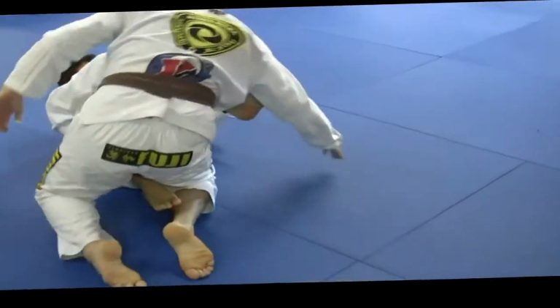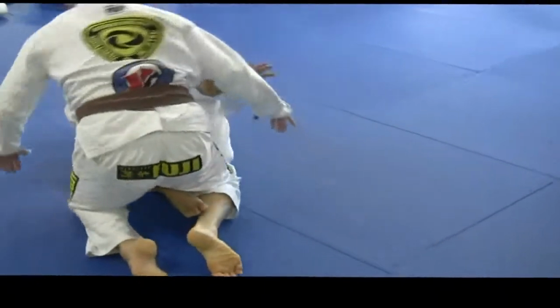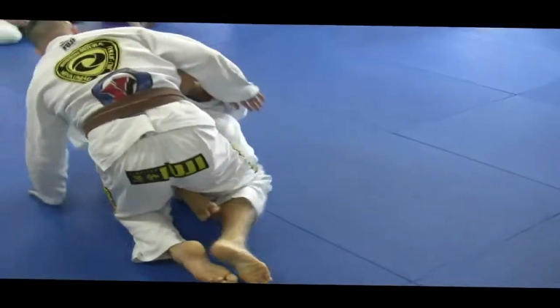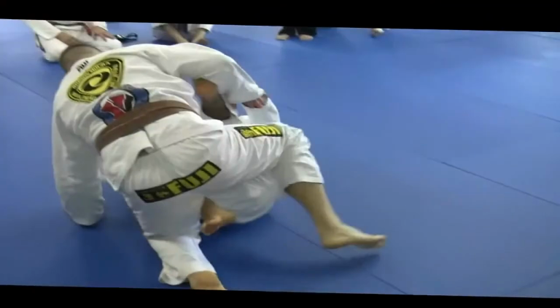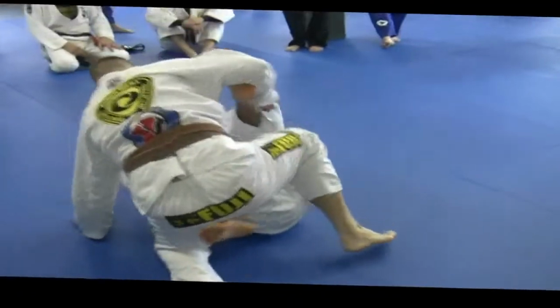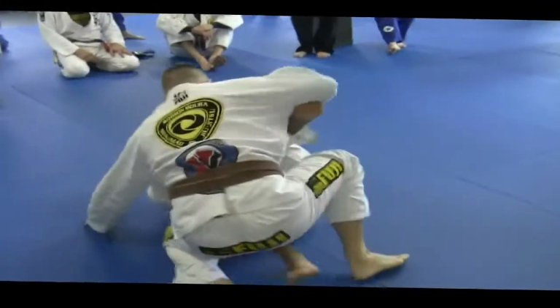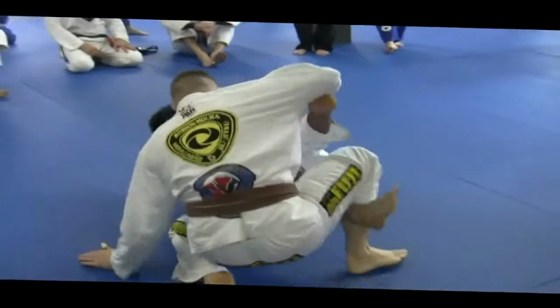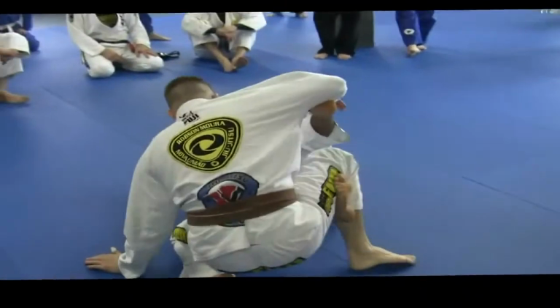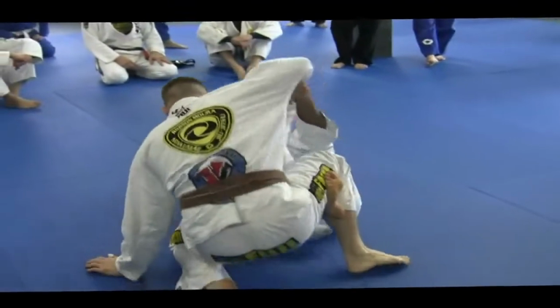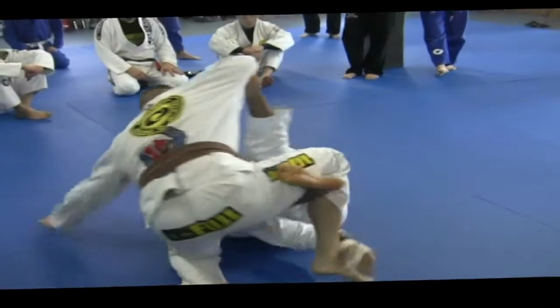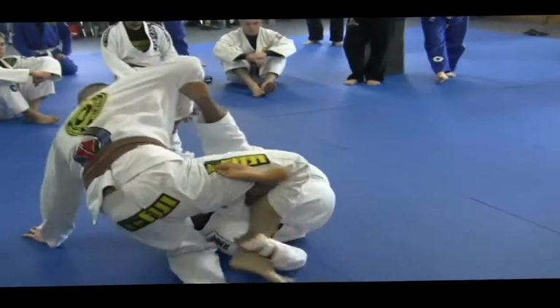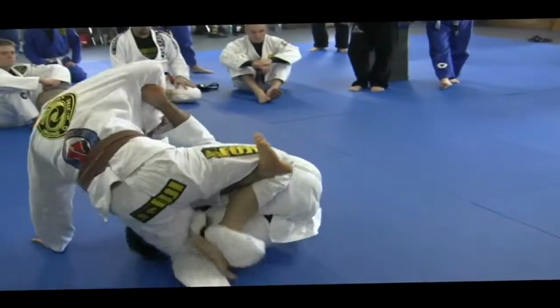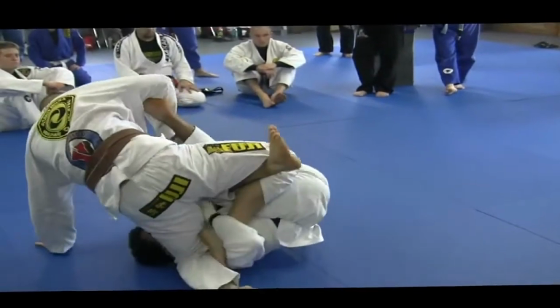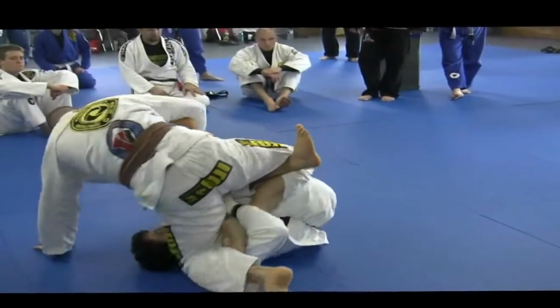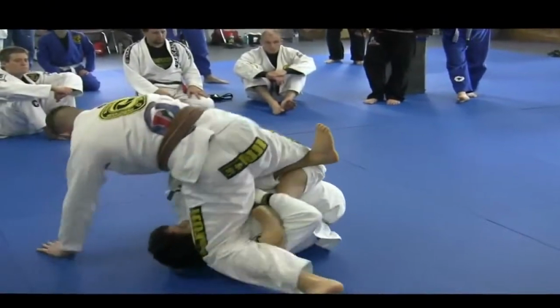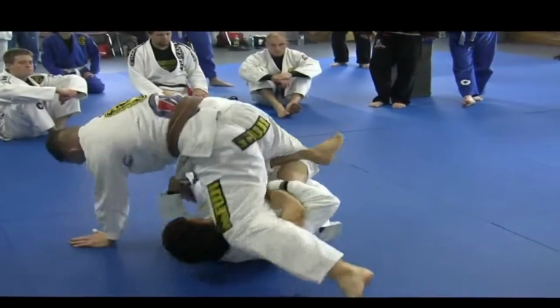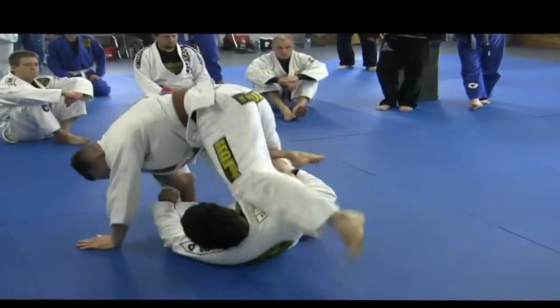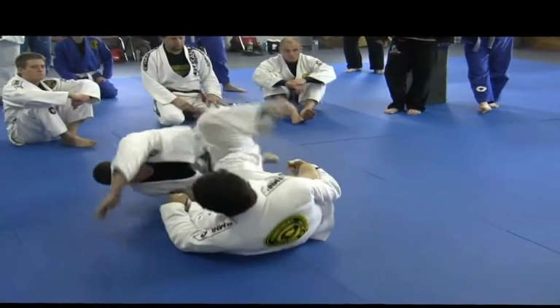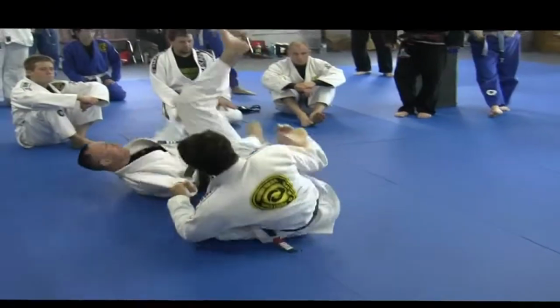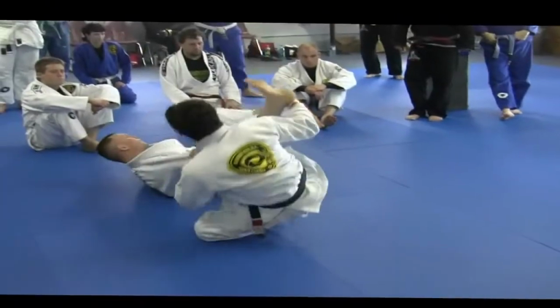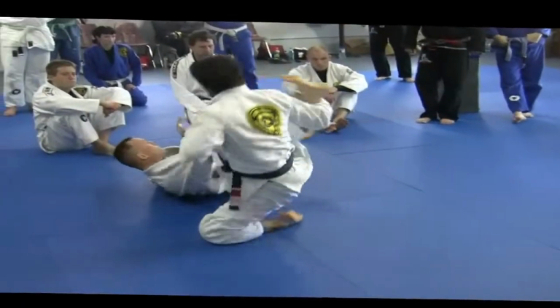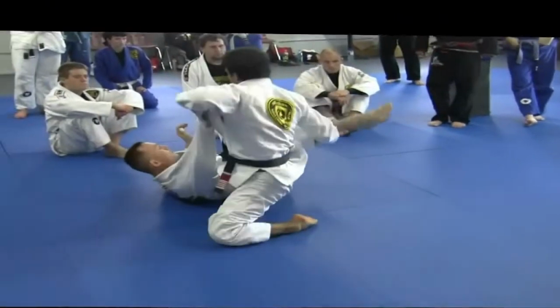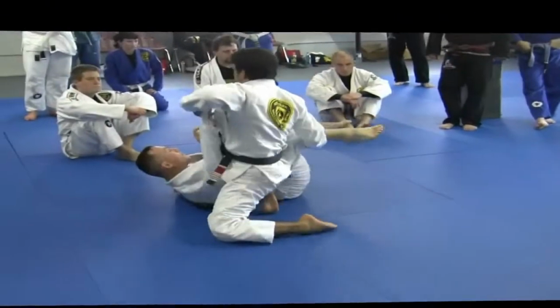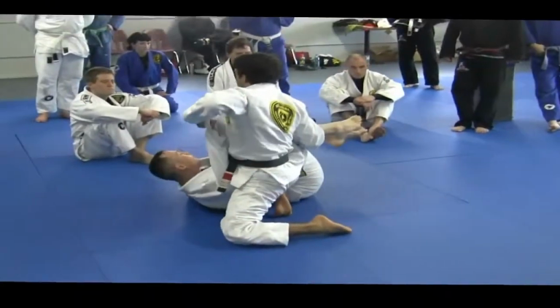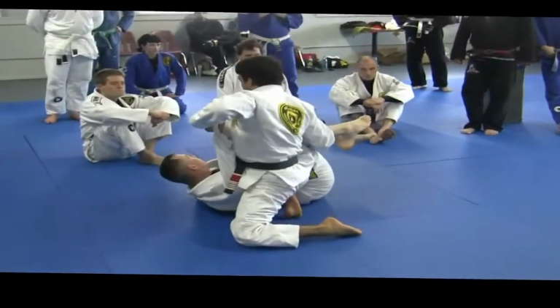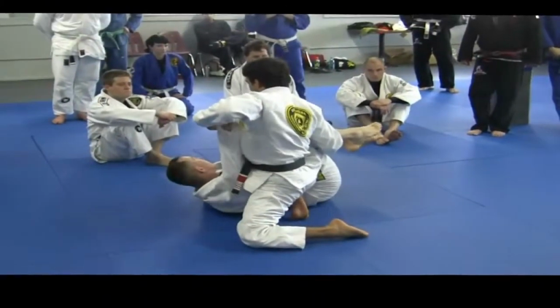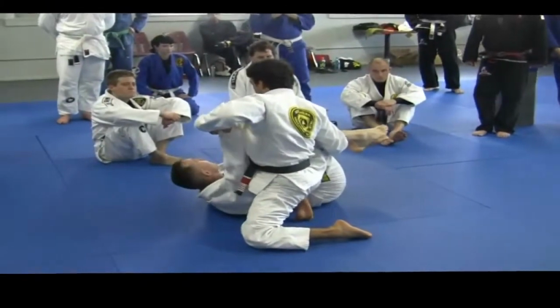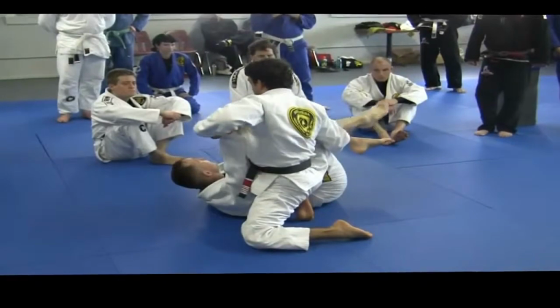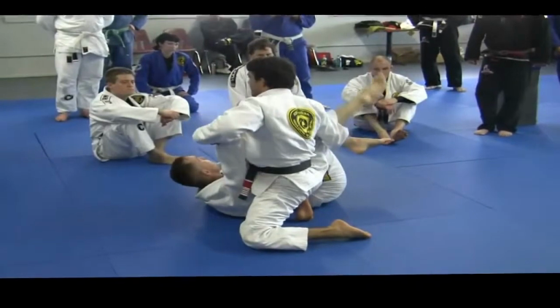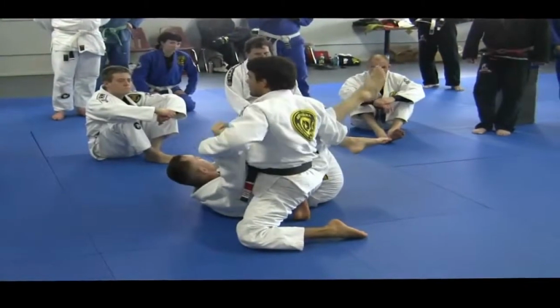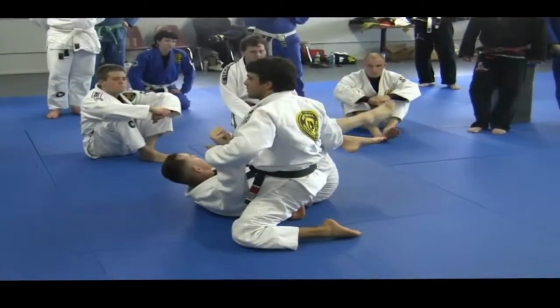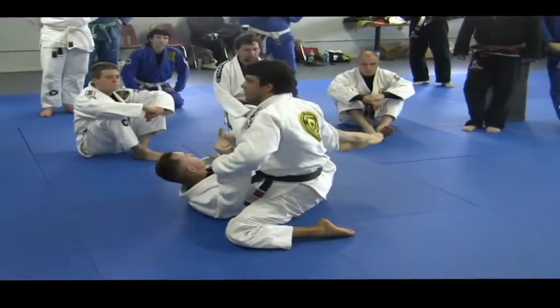One more time. Look — I slip my side, now with my knee right here. And go on top.